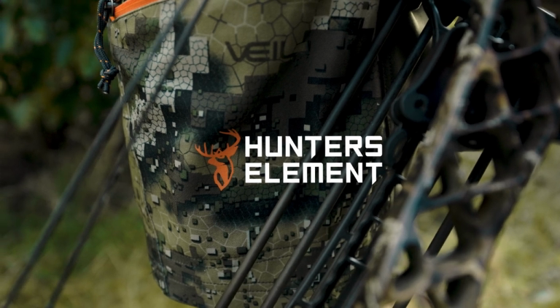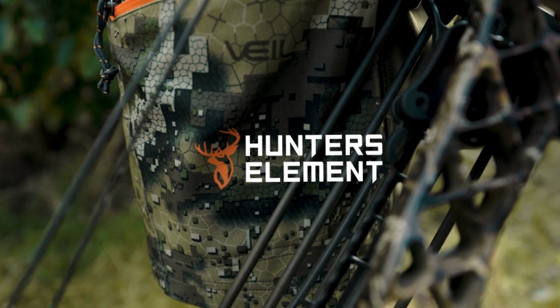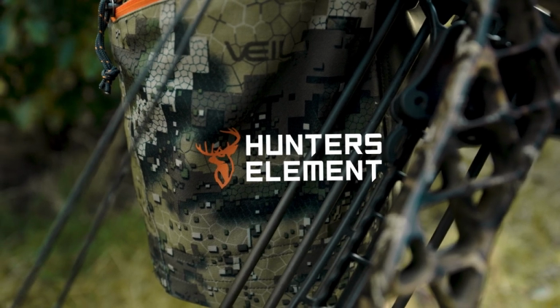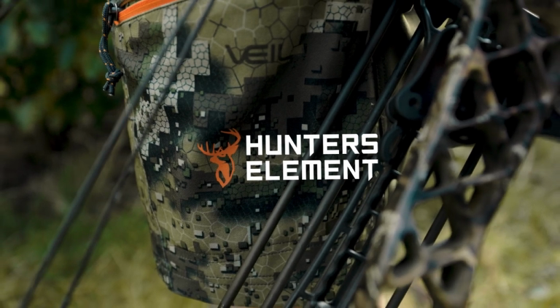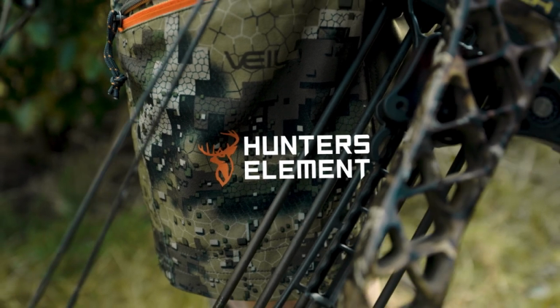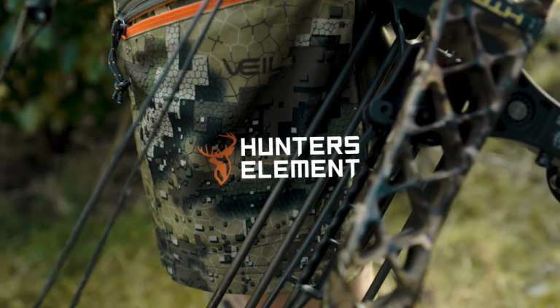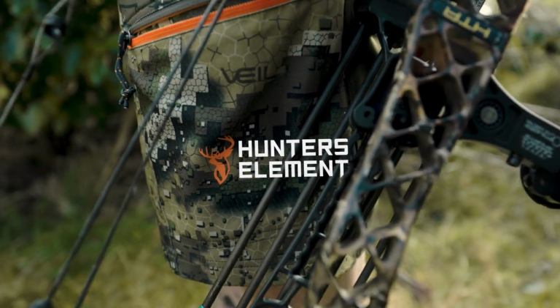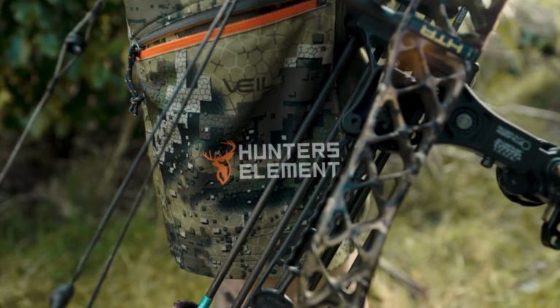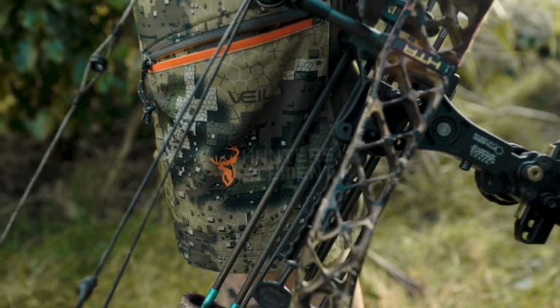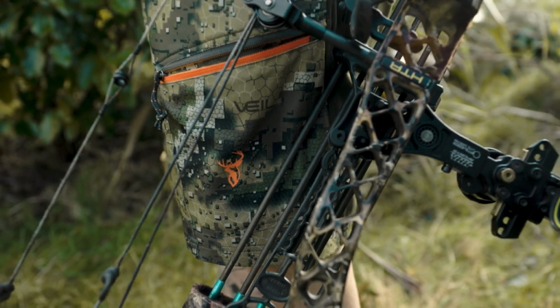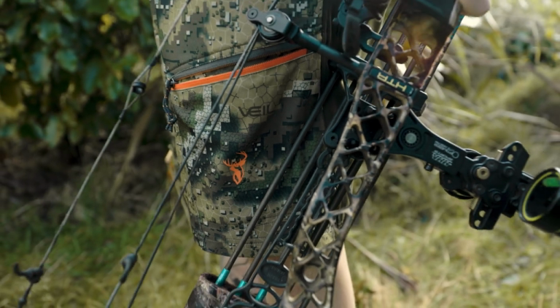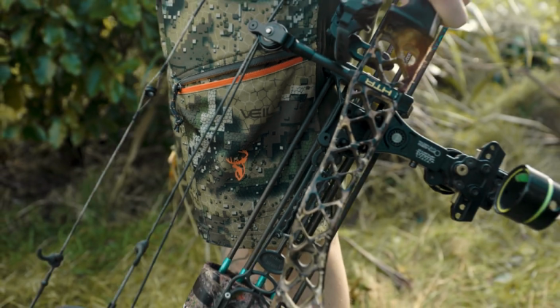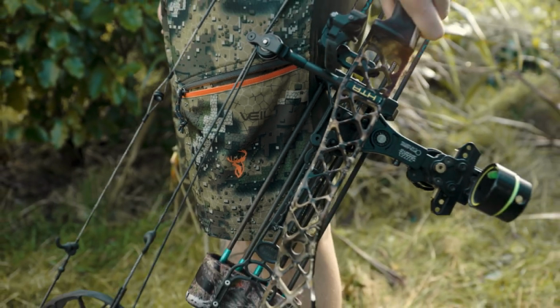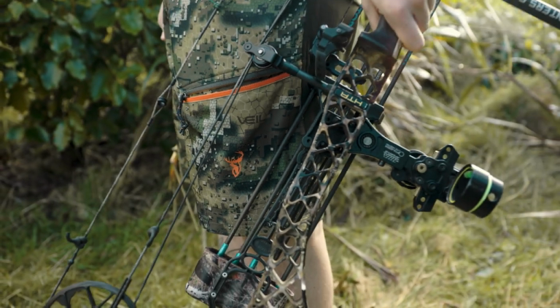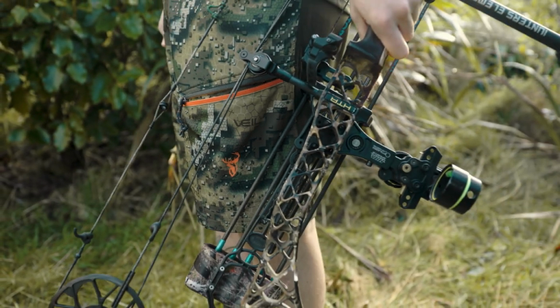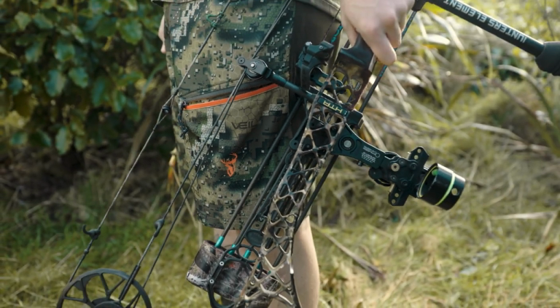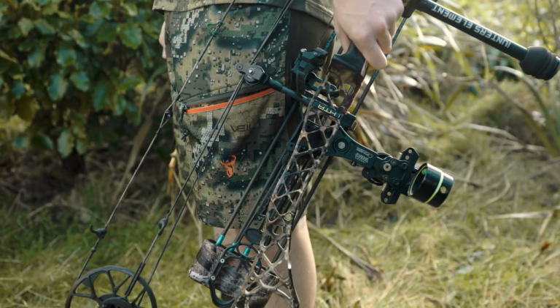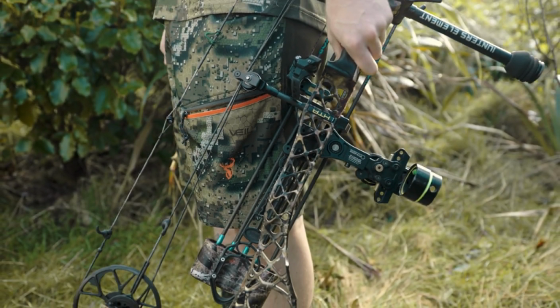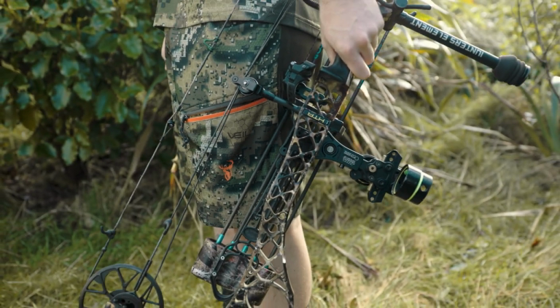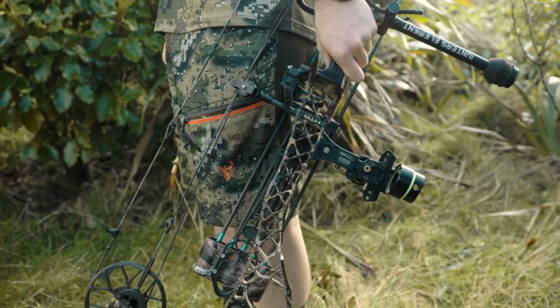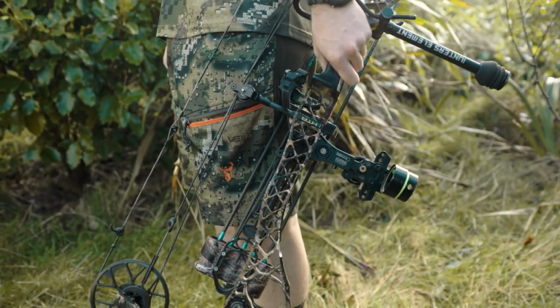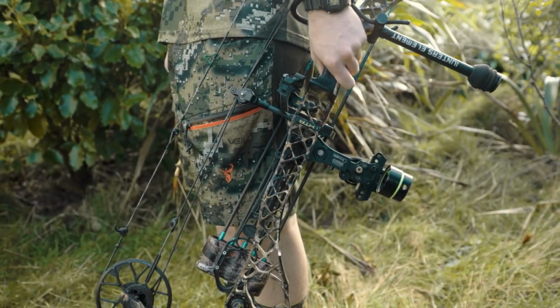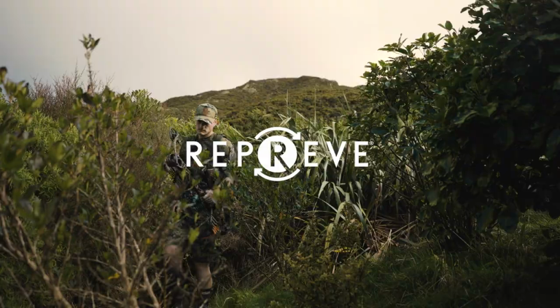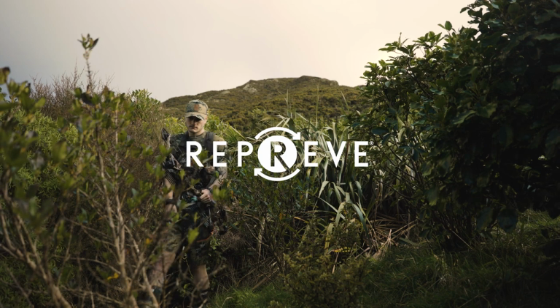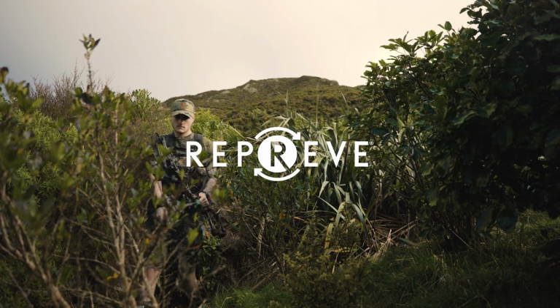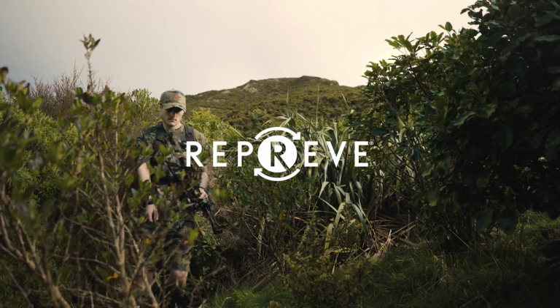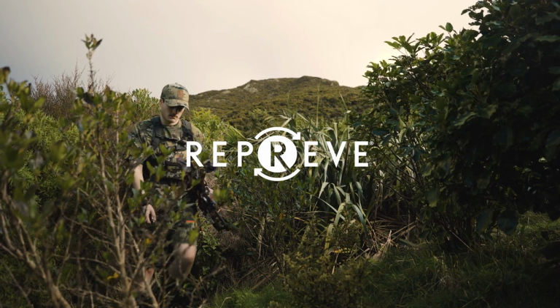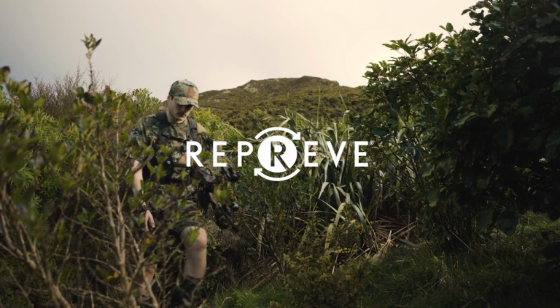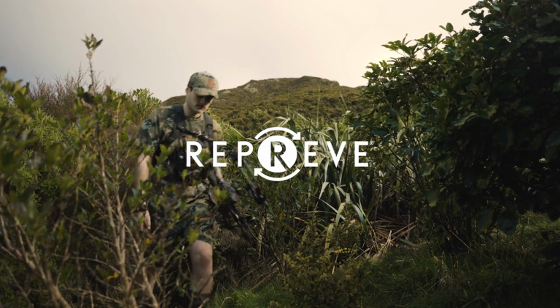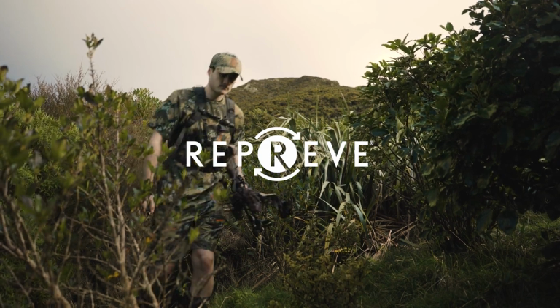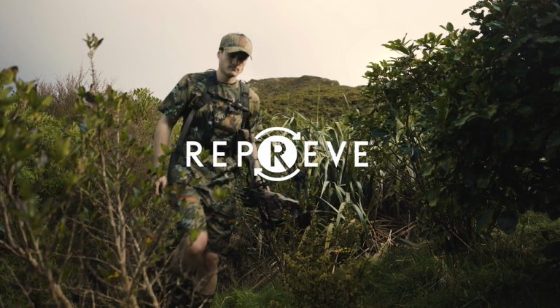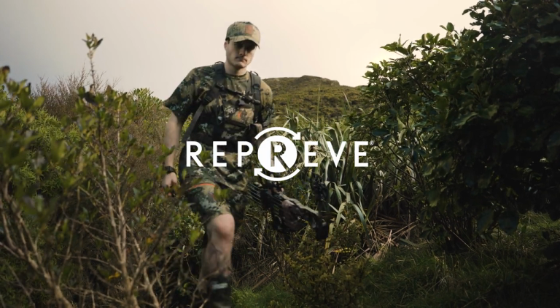Traditionally, shorts are a basic workhorse piece in the hunter's kit. The Spur shorts flip the script and have our most innovative tech packed in, raising the ceiling of what hunting shorts can be.